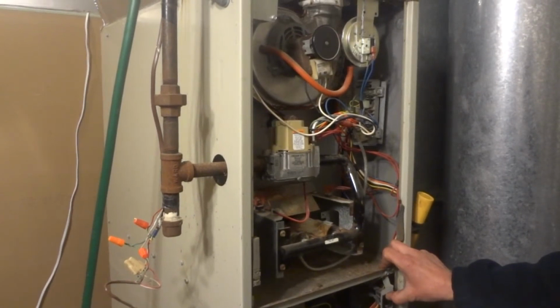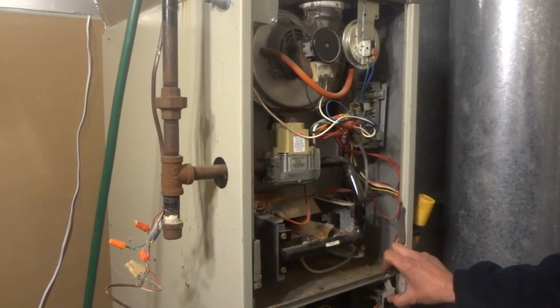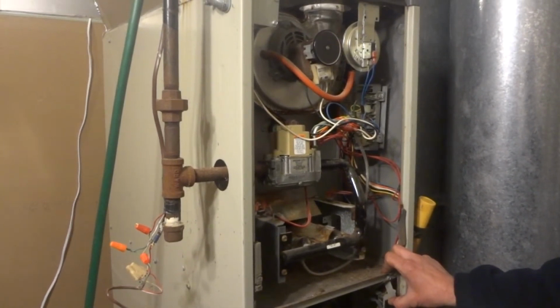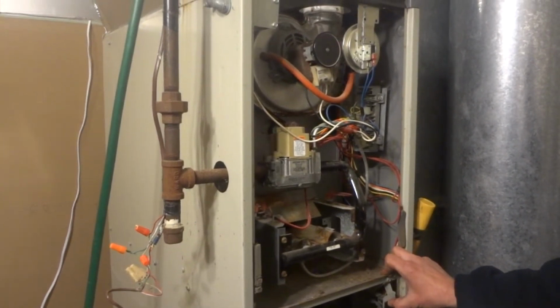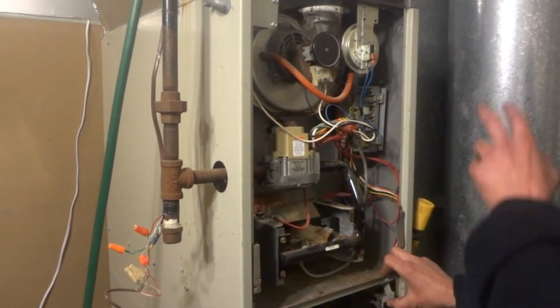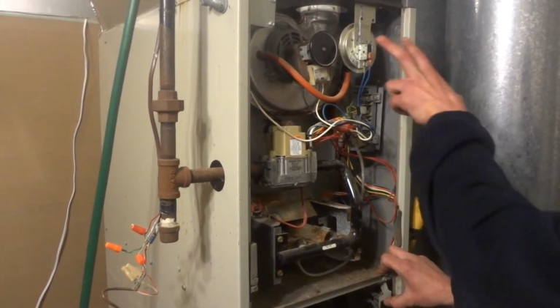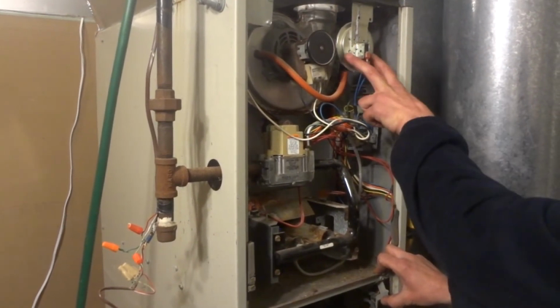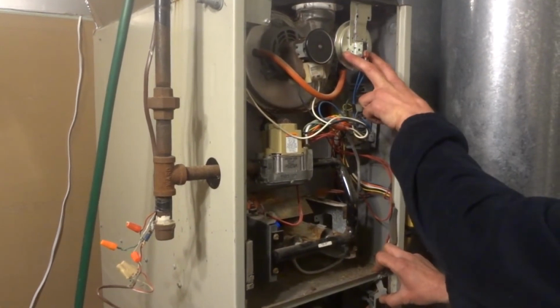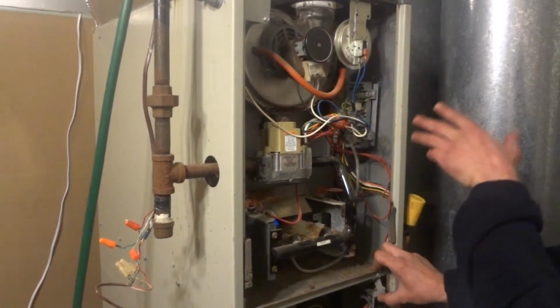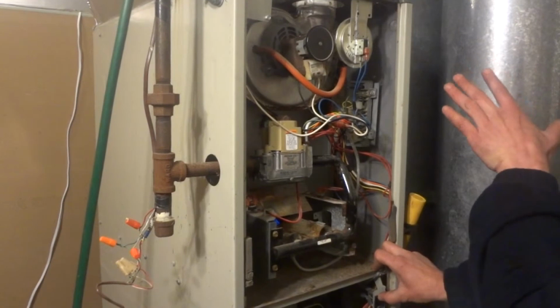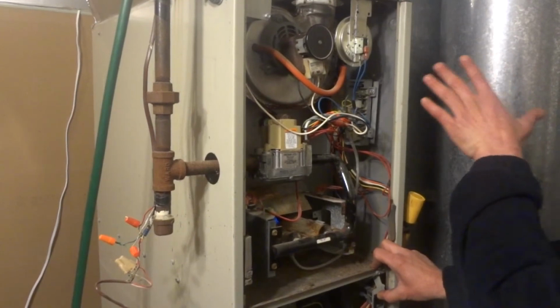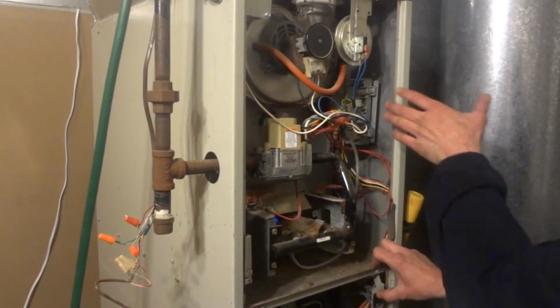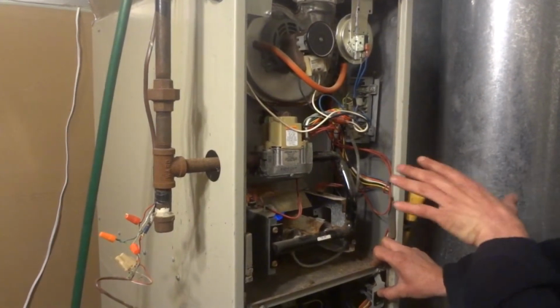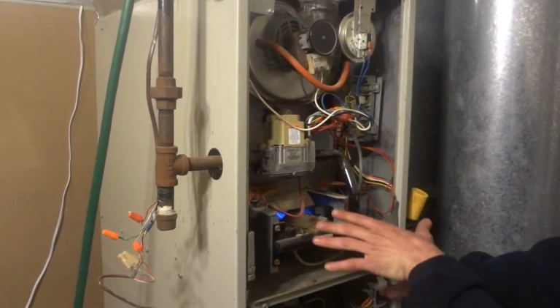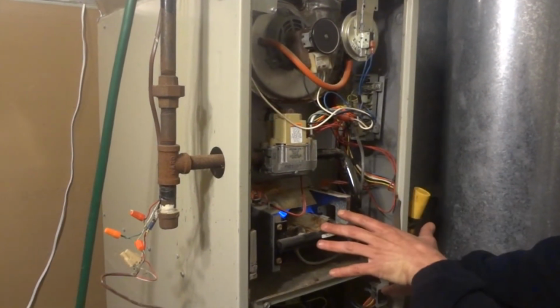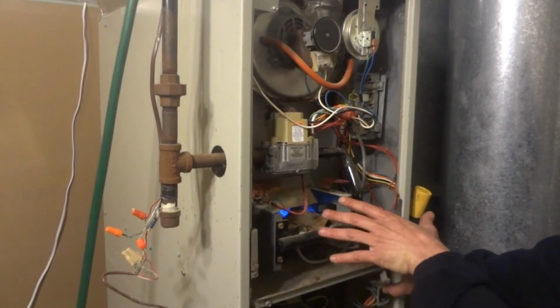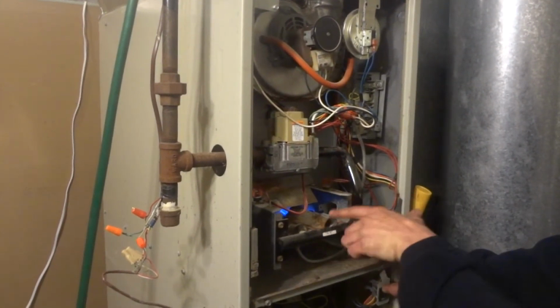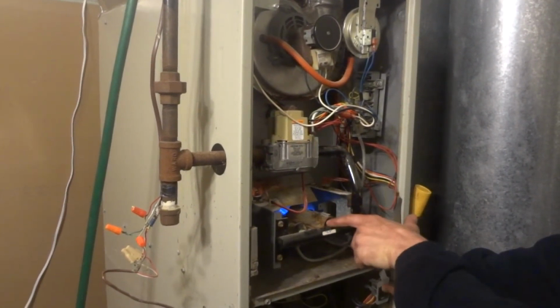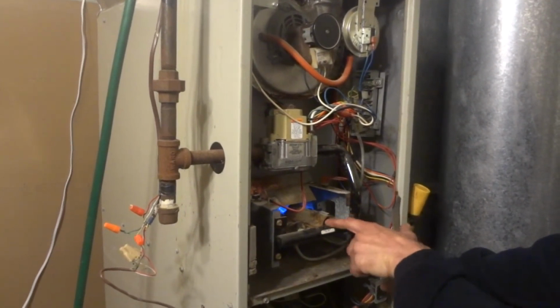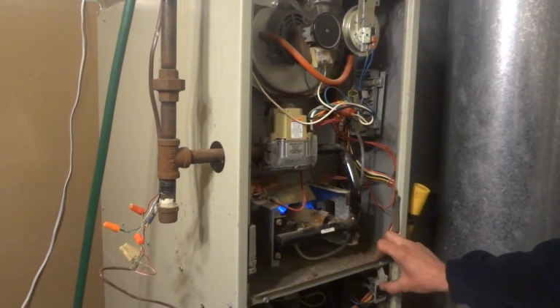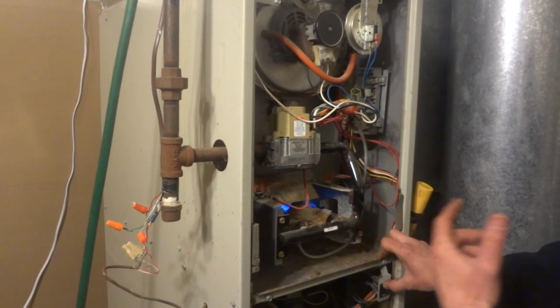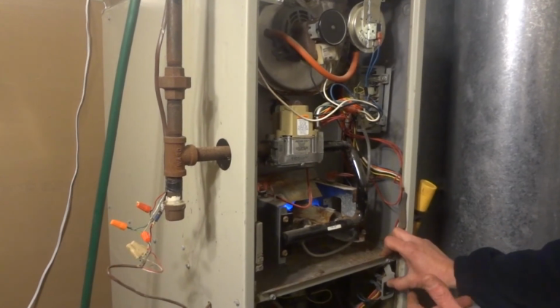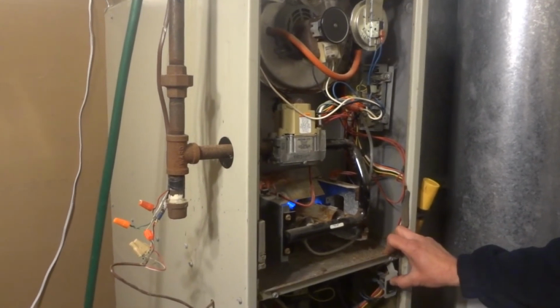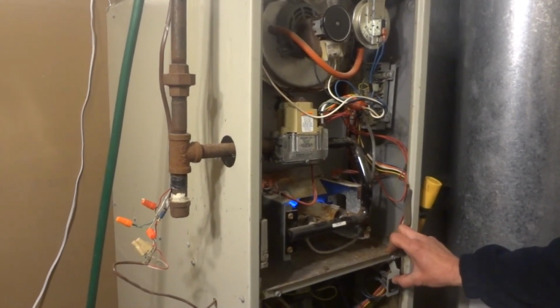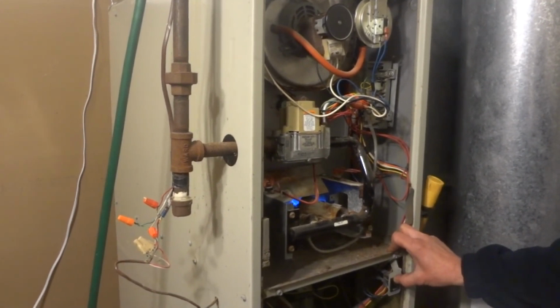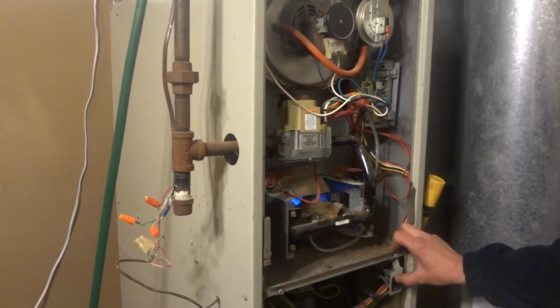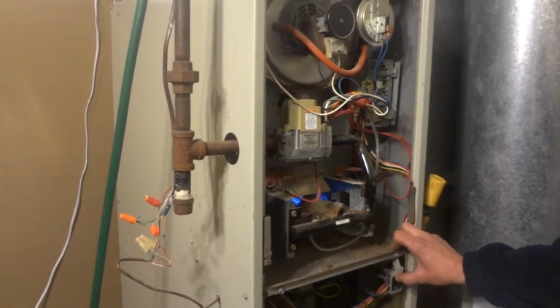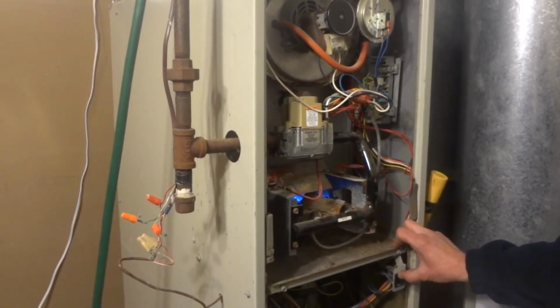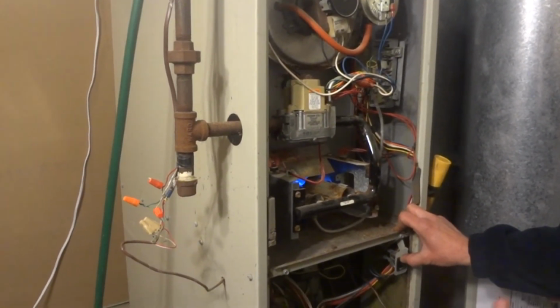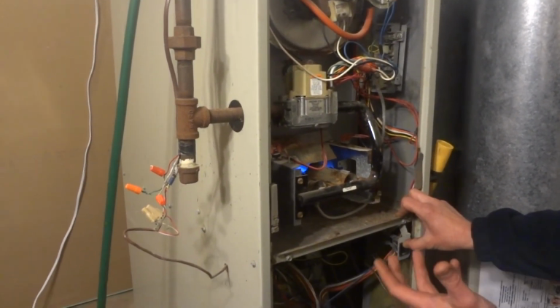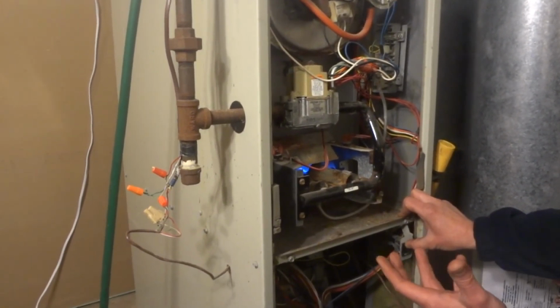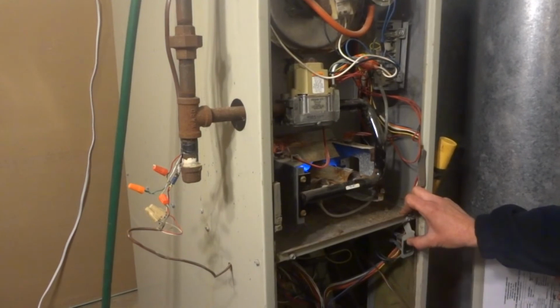Inducer motor comes on, satisfies pressure switch, ignition control sends power to your gas valve, then starts your burners, and after so long the blower motor will come on and blow the heat through the house.